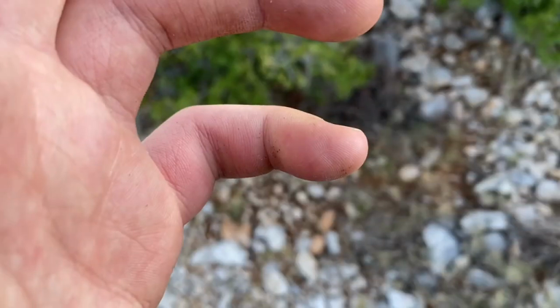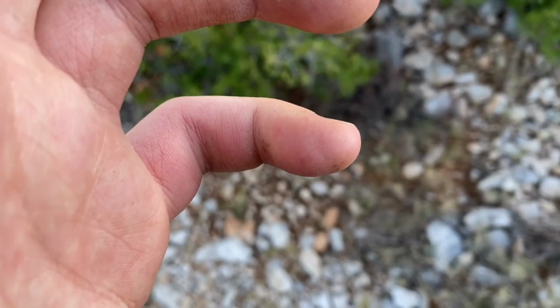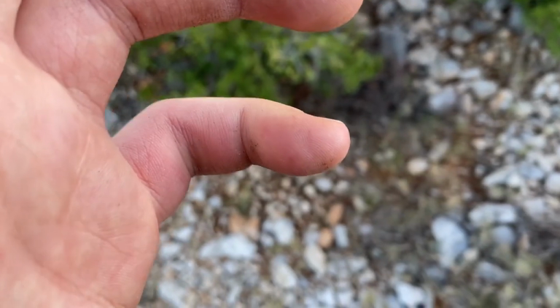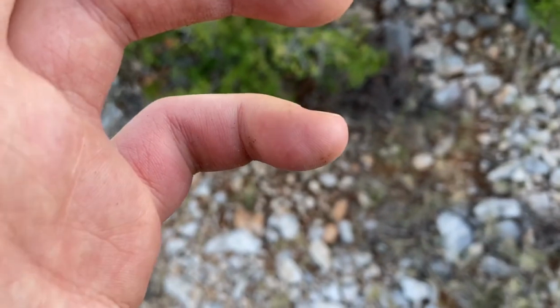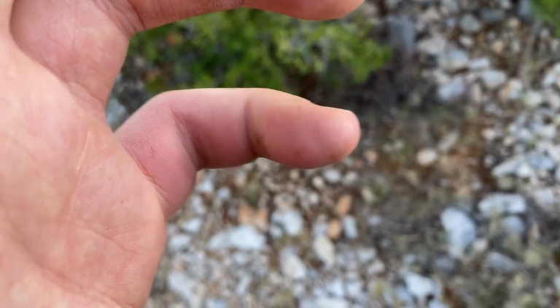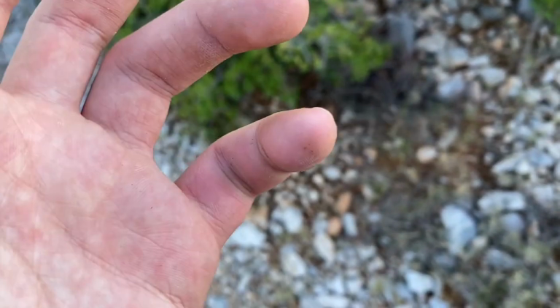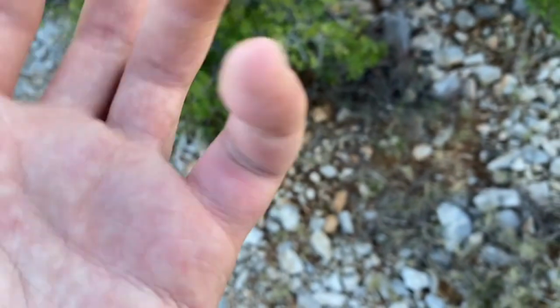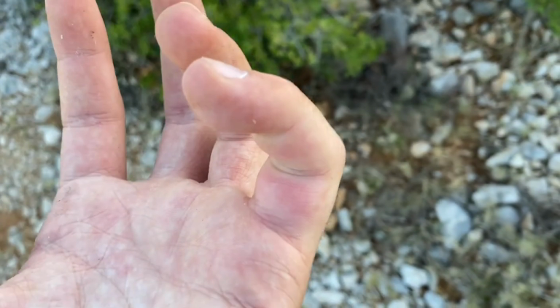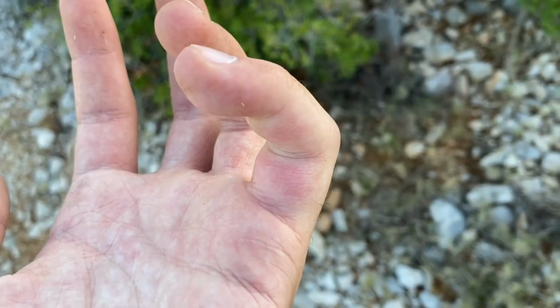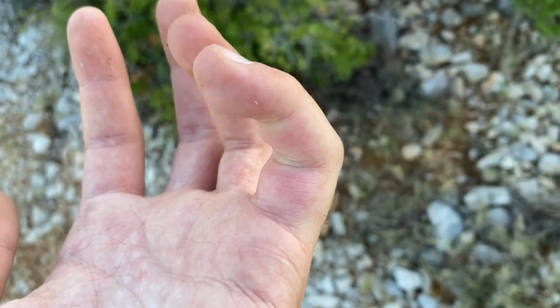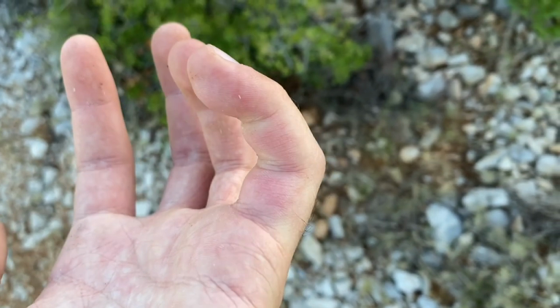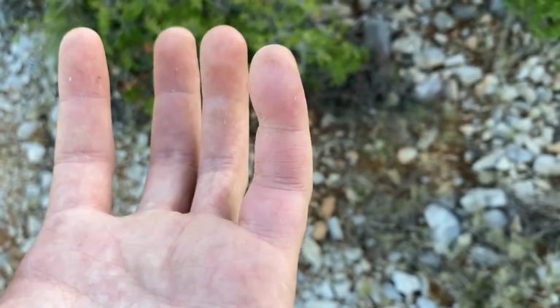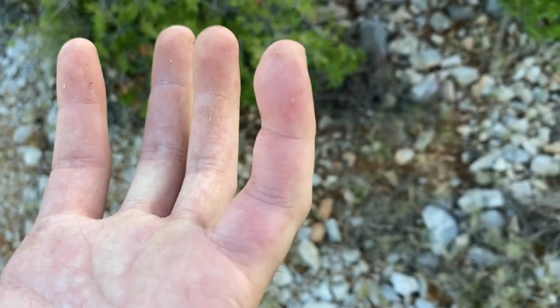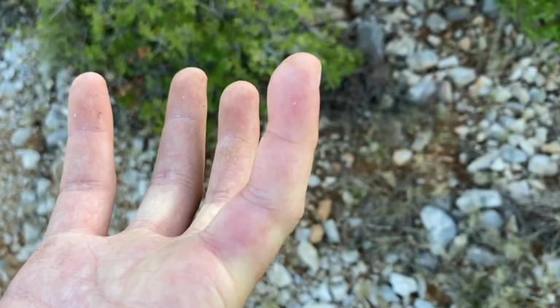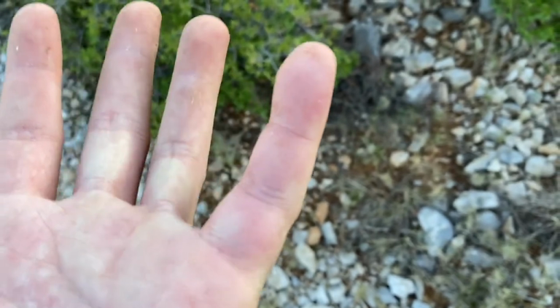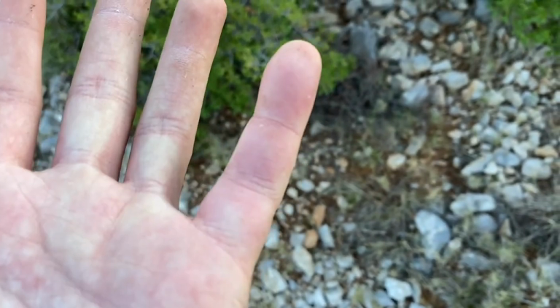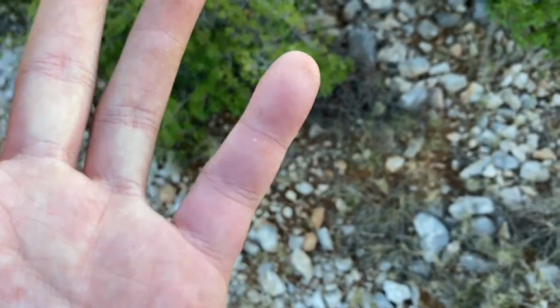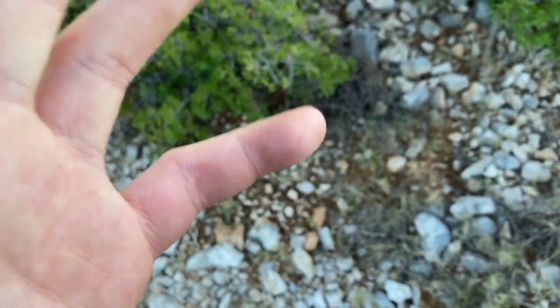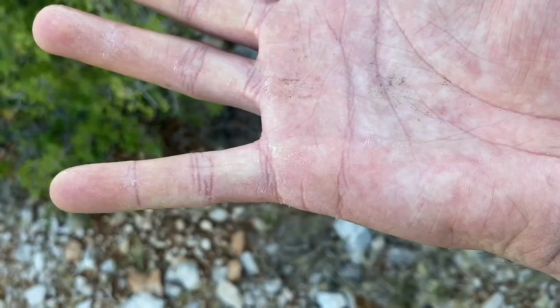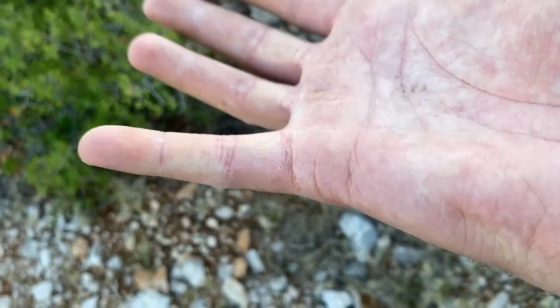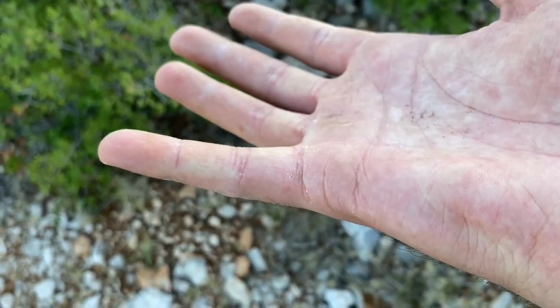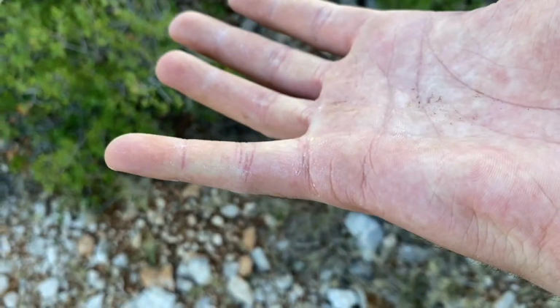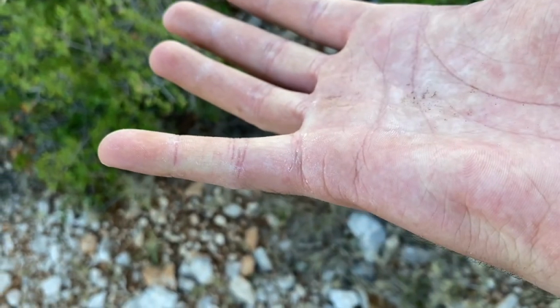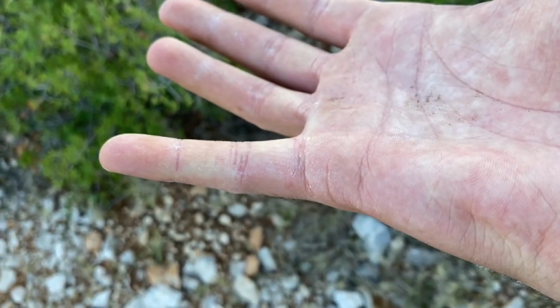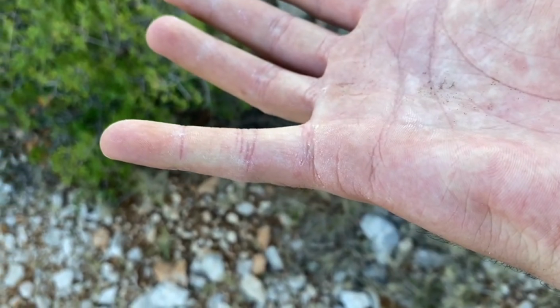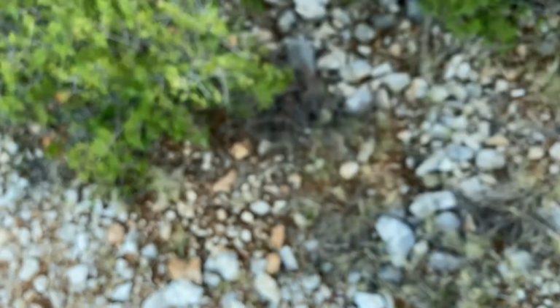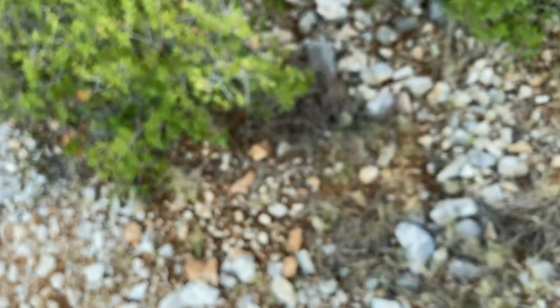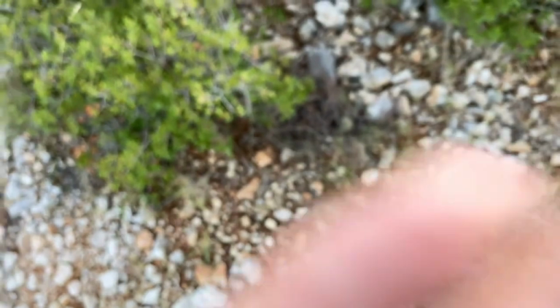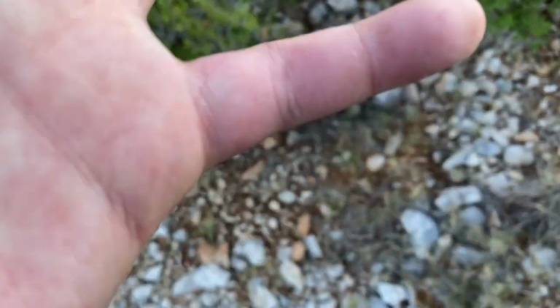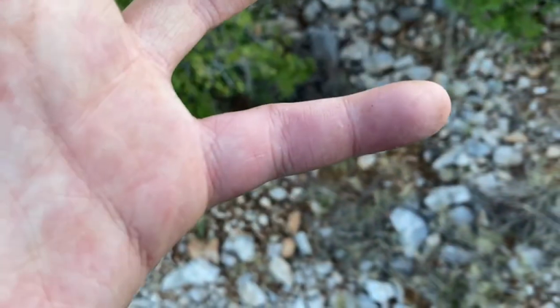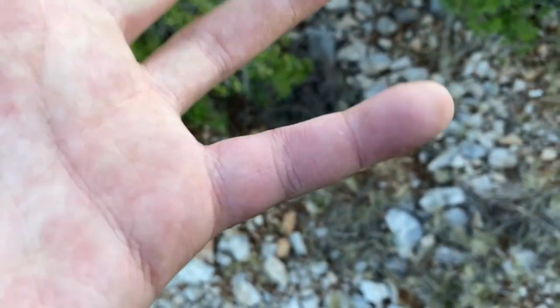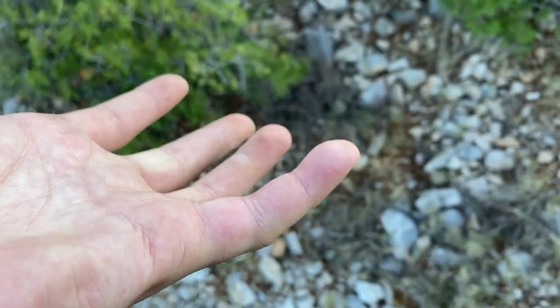Look at my centipede bite. My finger is starting to look like a damn bean pod. Here's the other finger — completely normal. Bean pod.